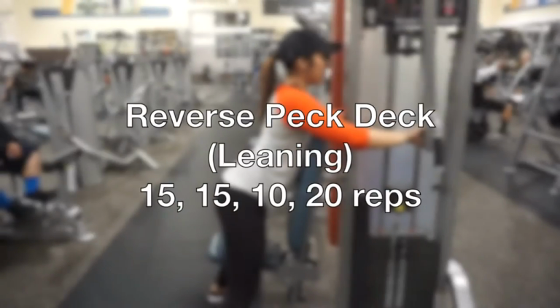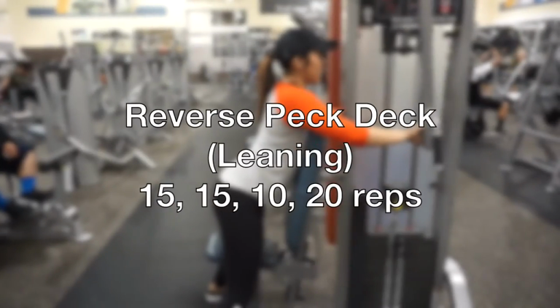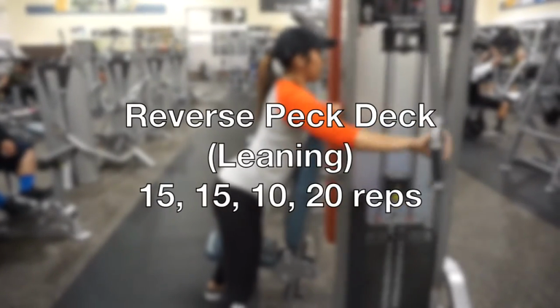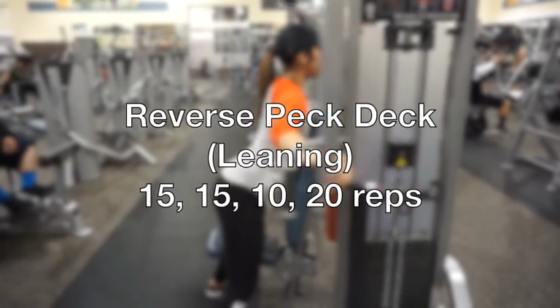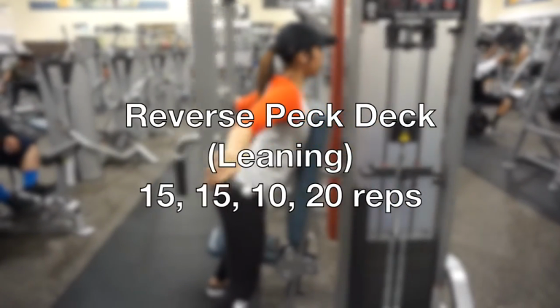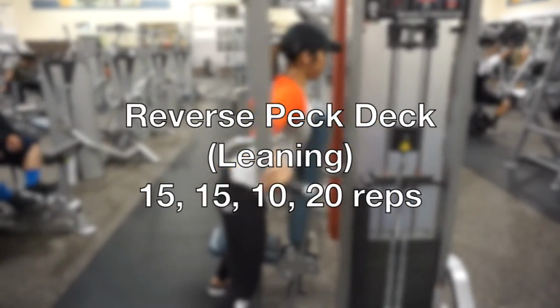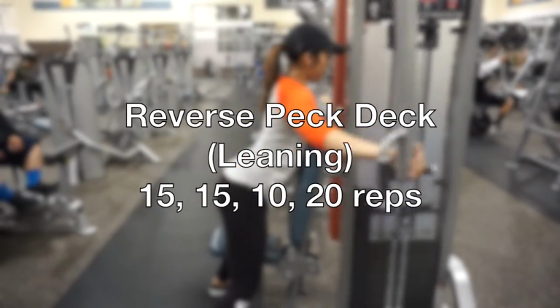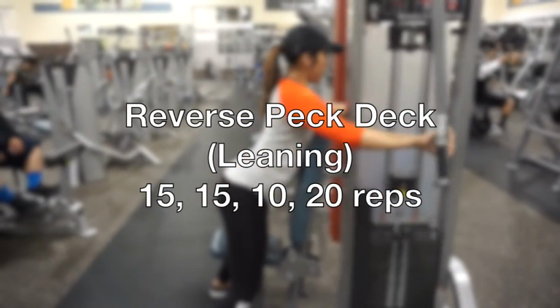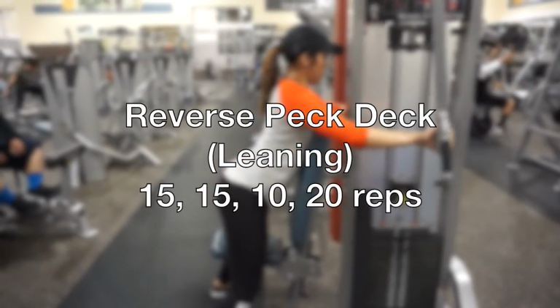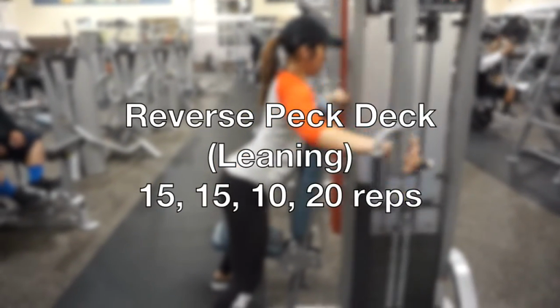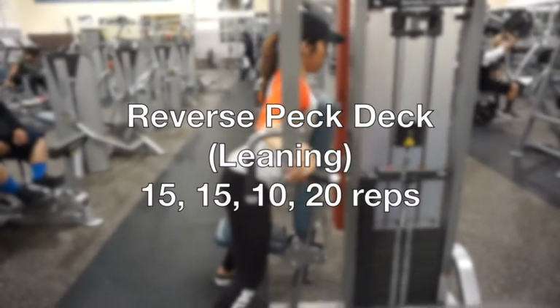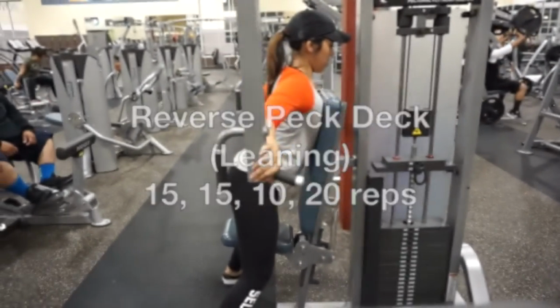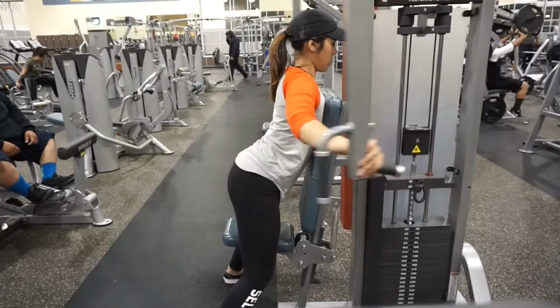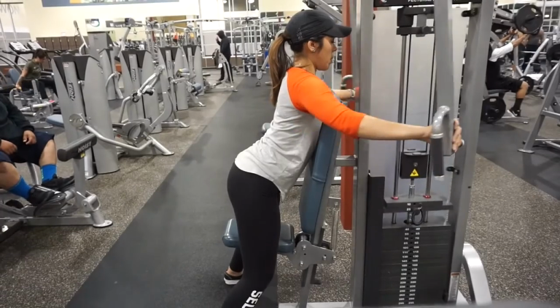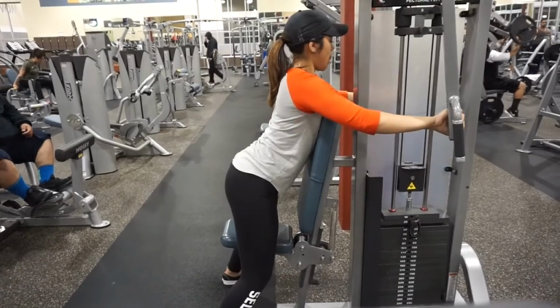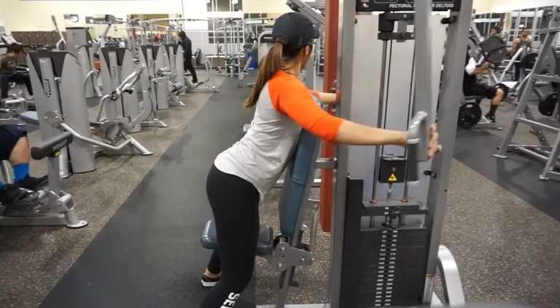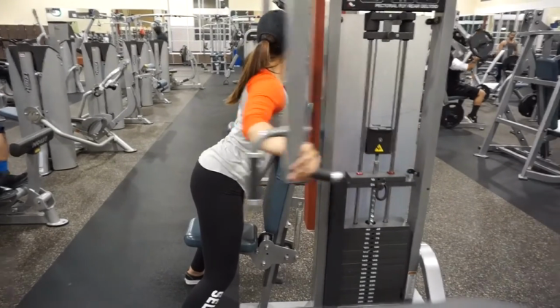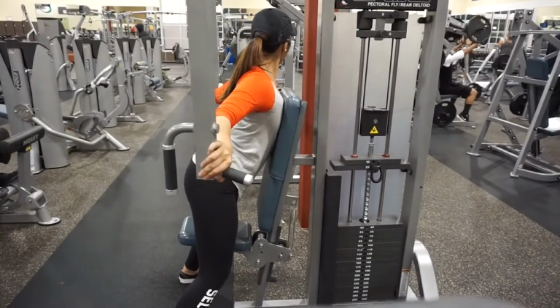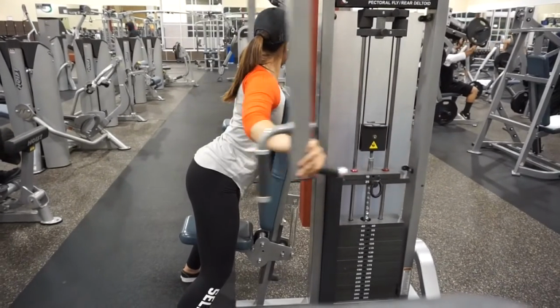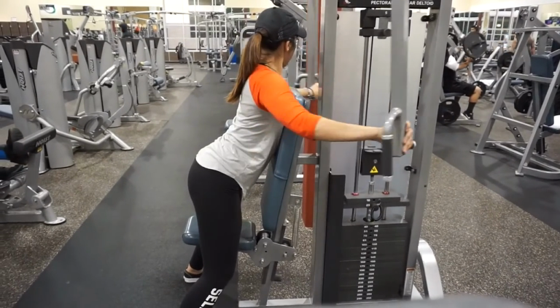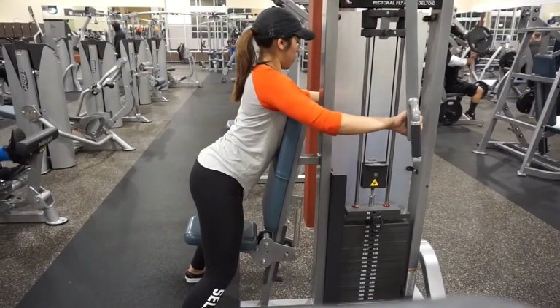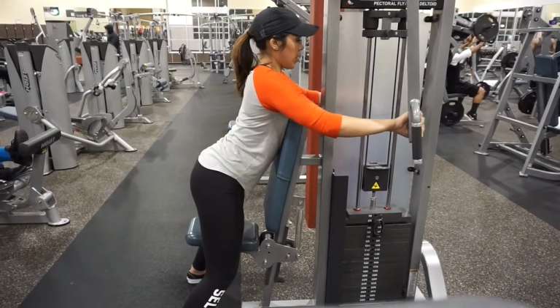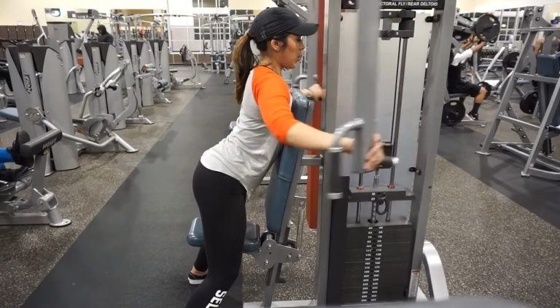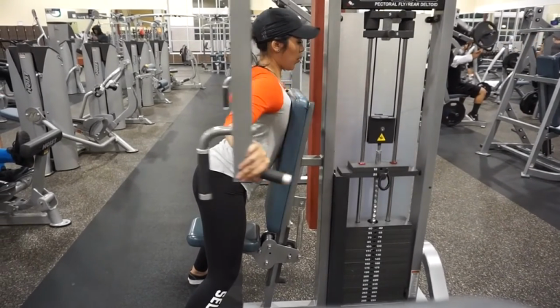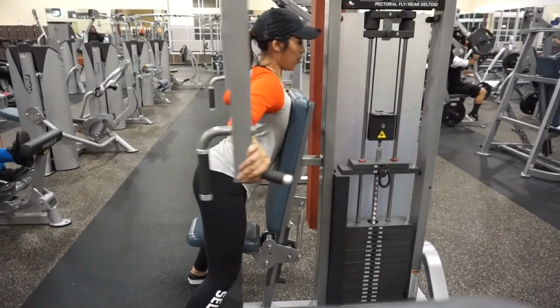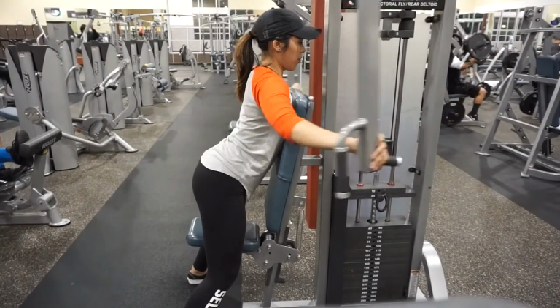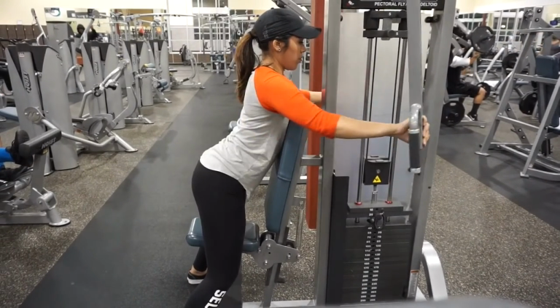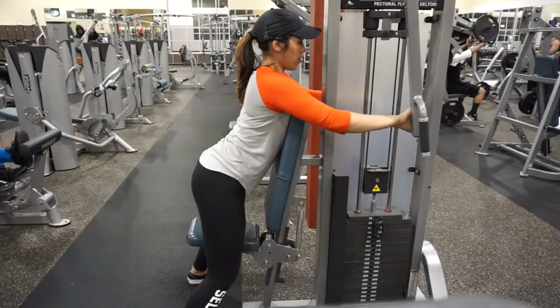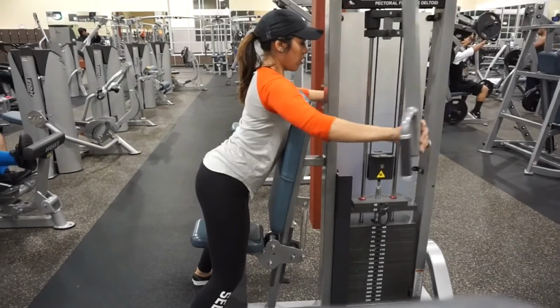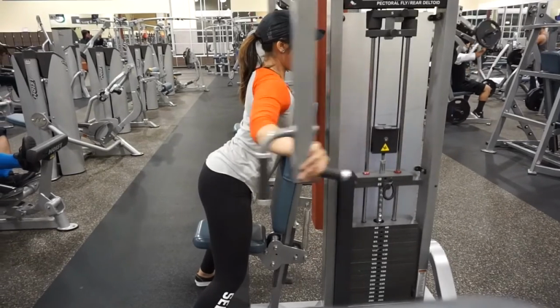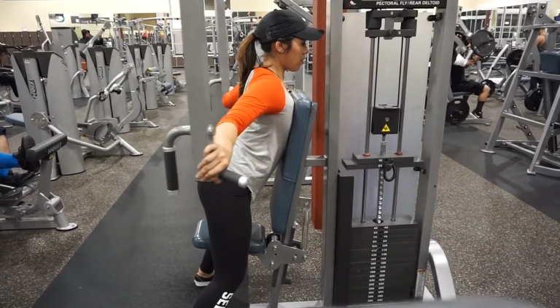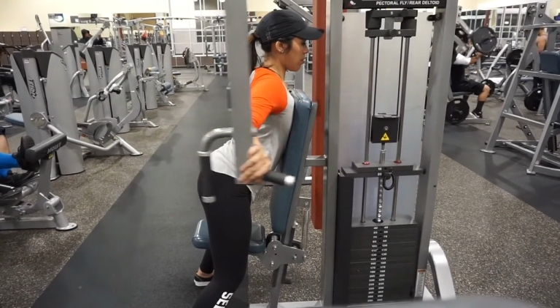And lastly, we did a reverse pec deck leaning — two sets of 15, one set of 10, and one set of 20. That's to get those shoulder blades nice and cut.